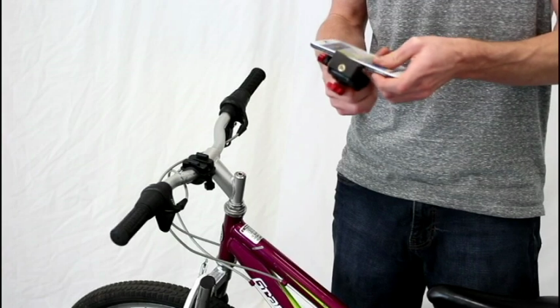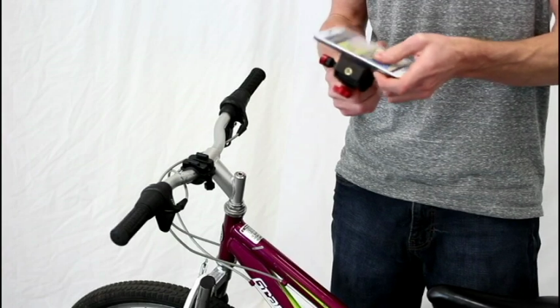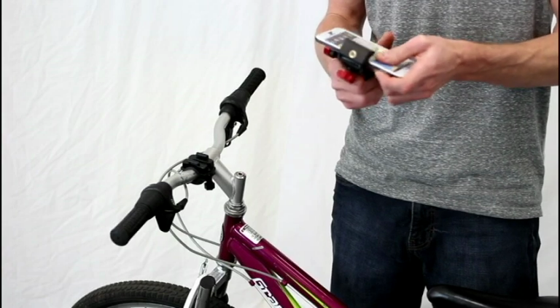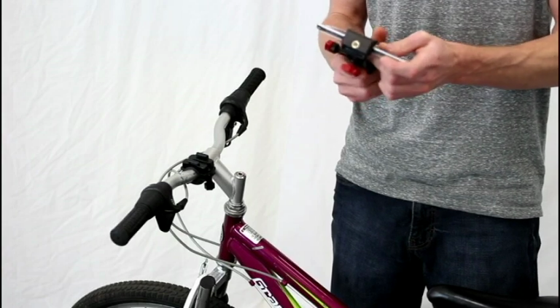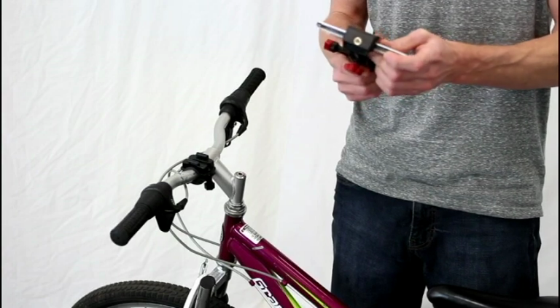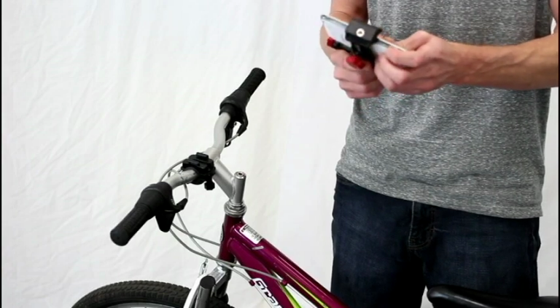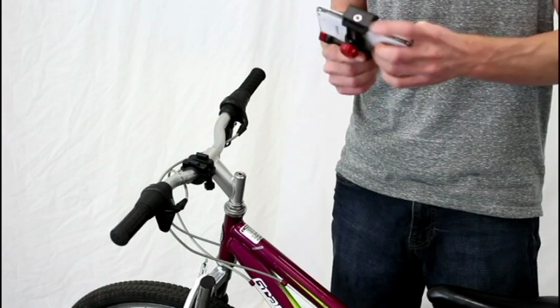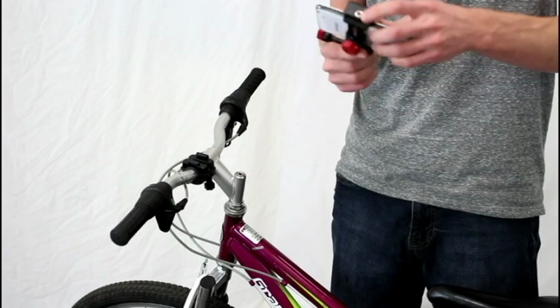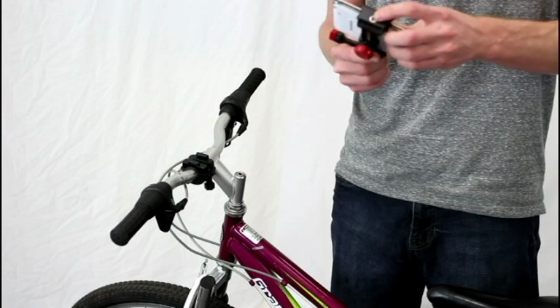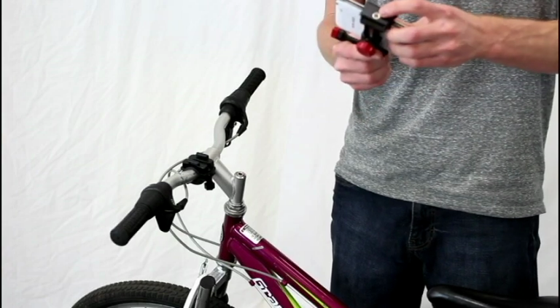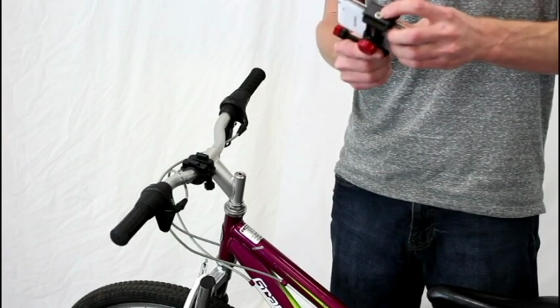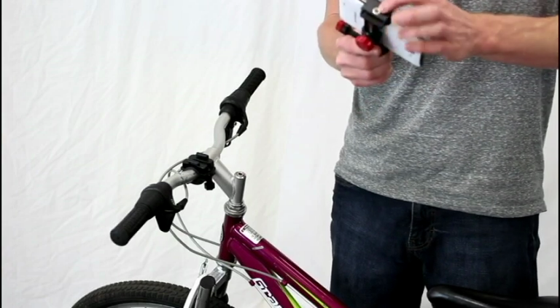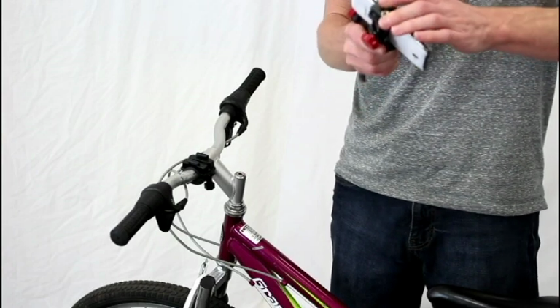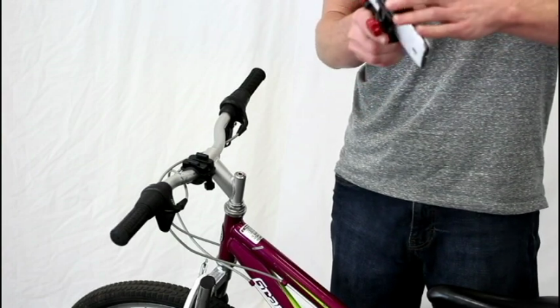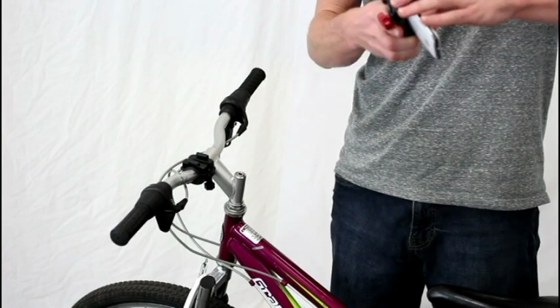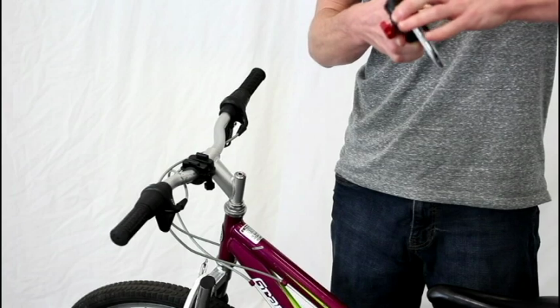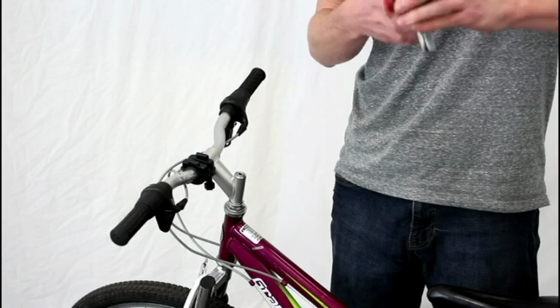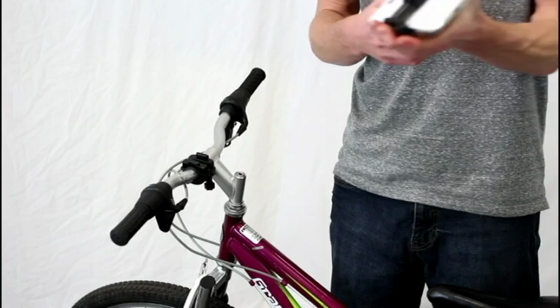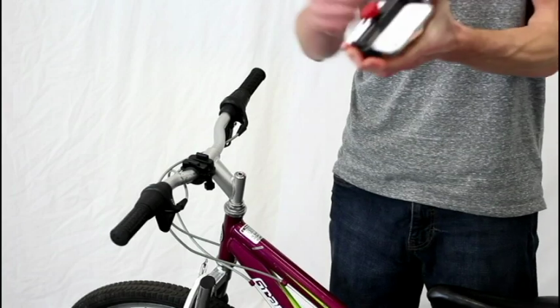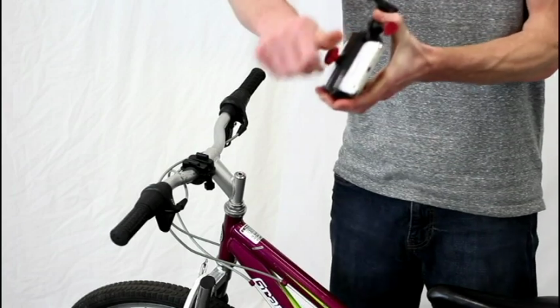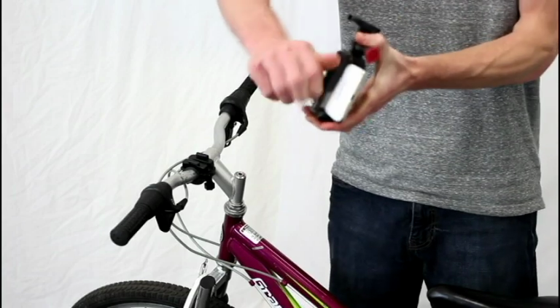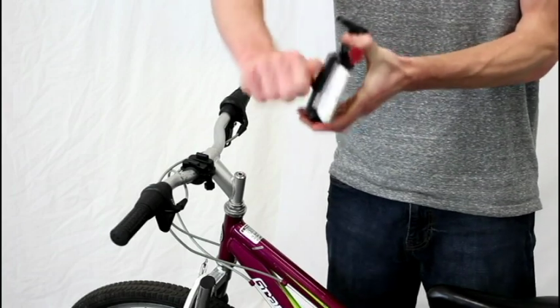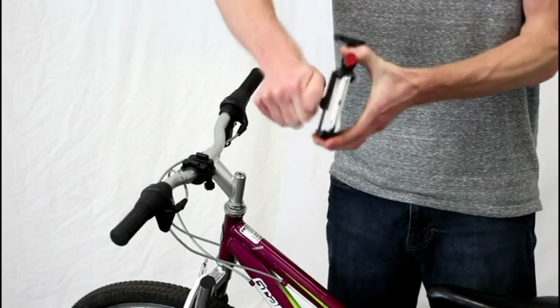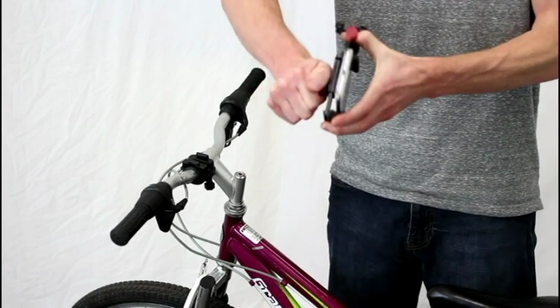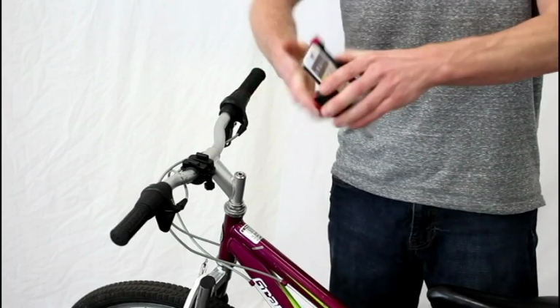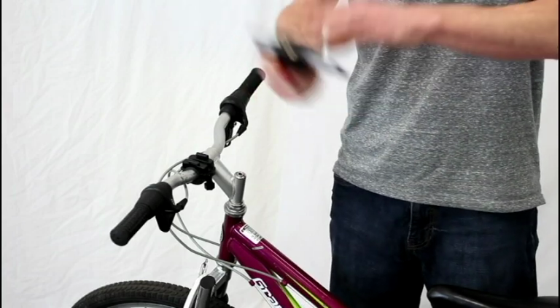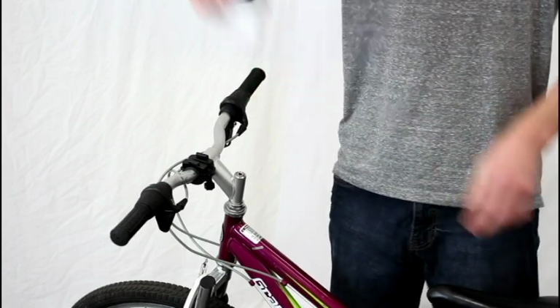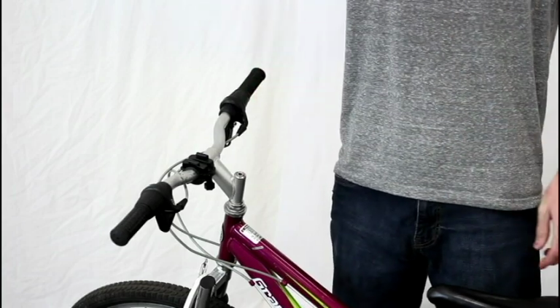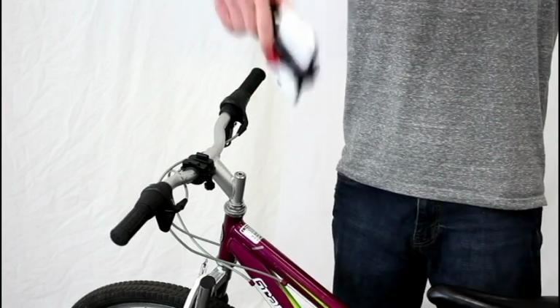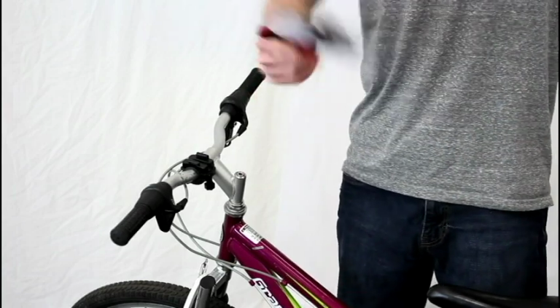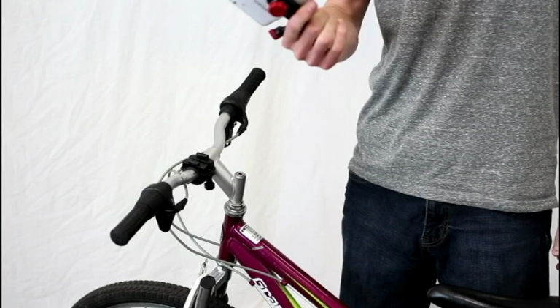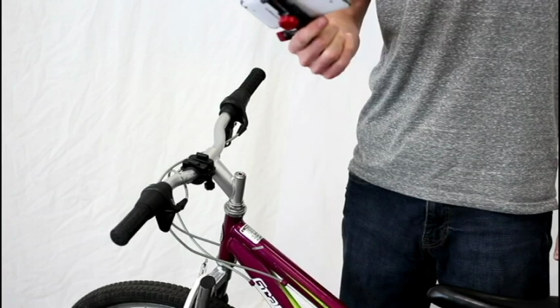So this thing has lots of adjustability built into it. All you do is stick your phone in the Velocity Clip, squeeze, and tighten it up. Now your phone is totally secure, it's not going to go anywhere.